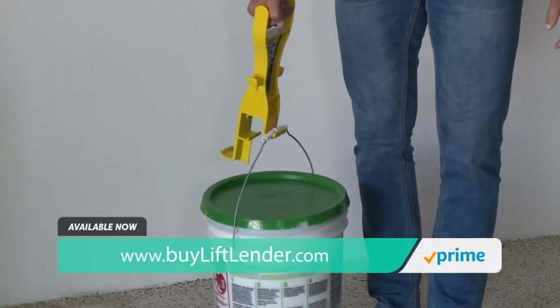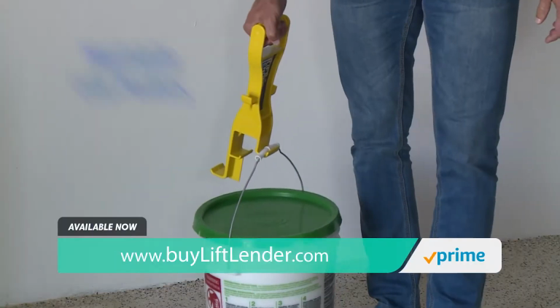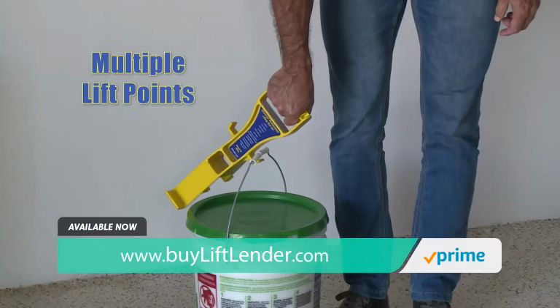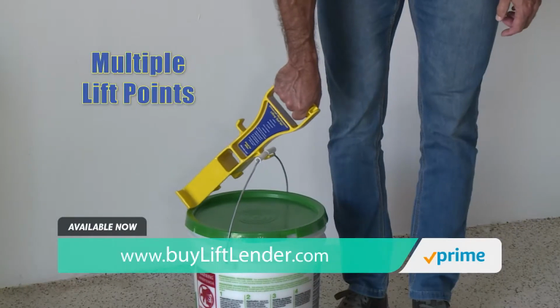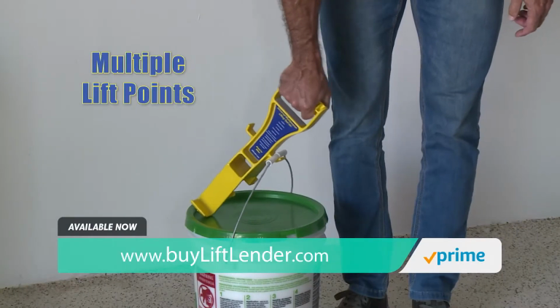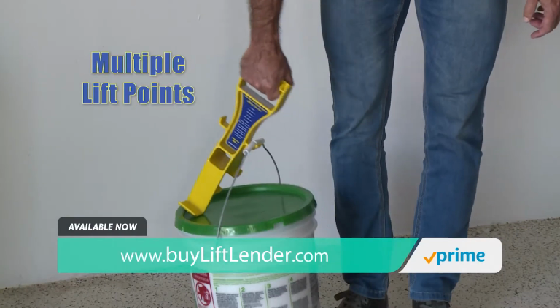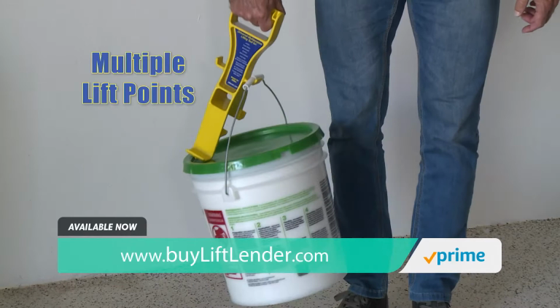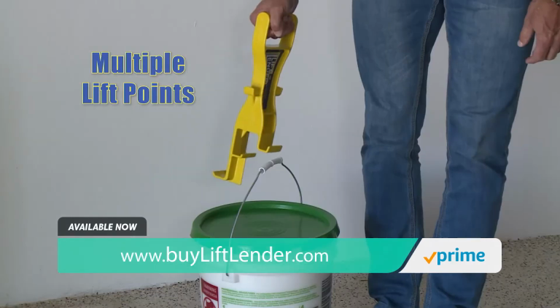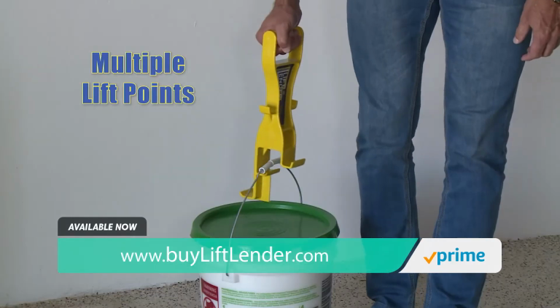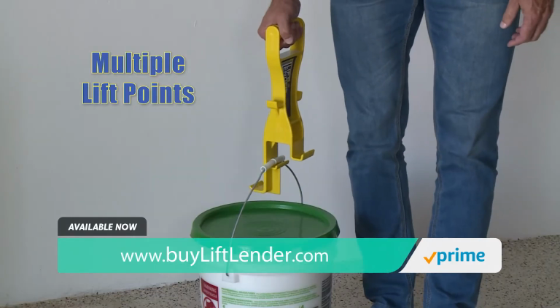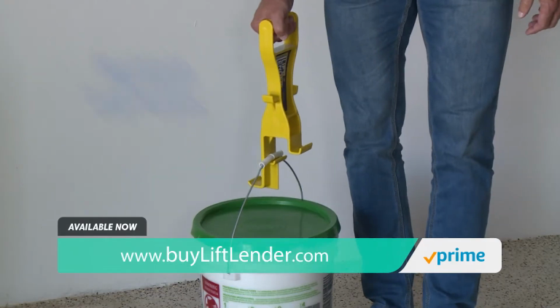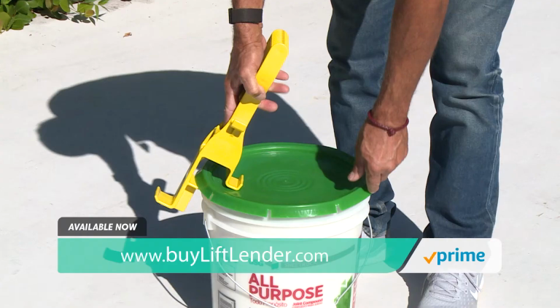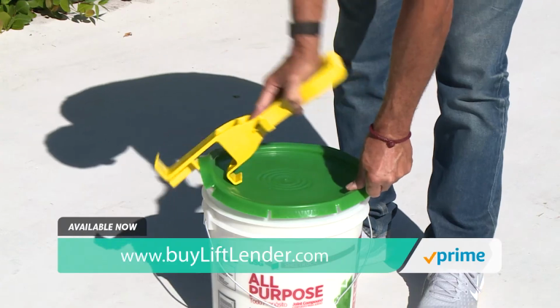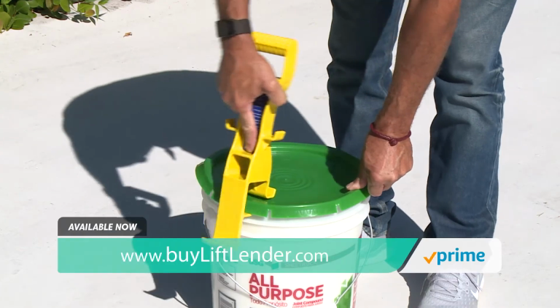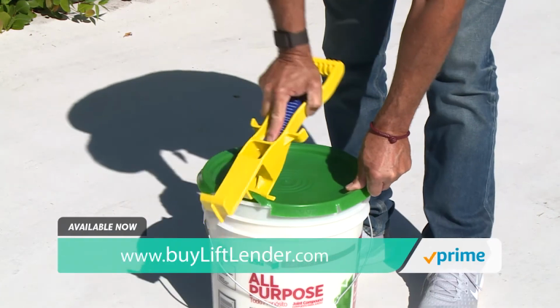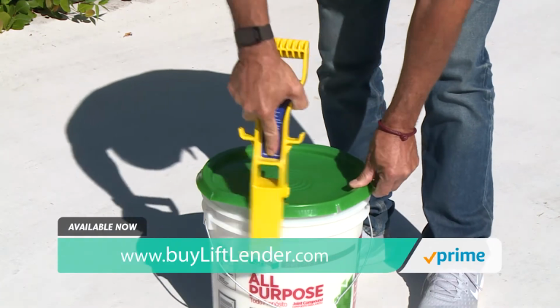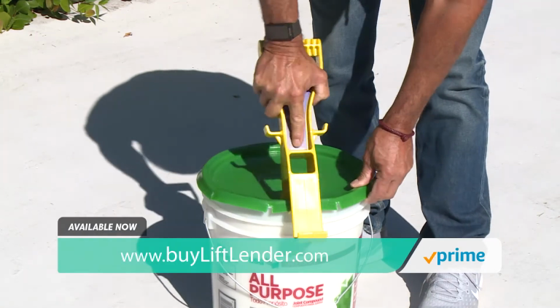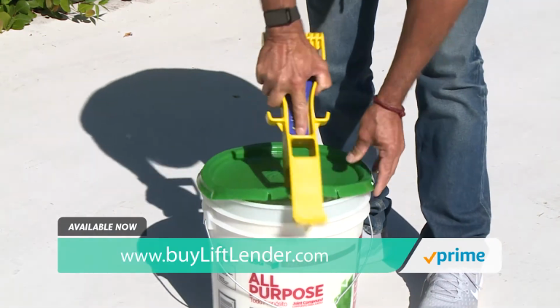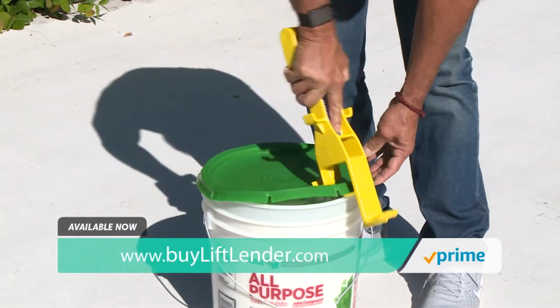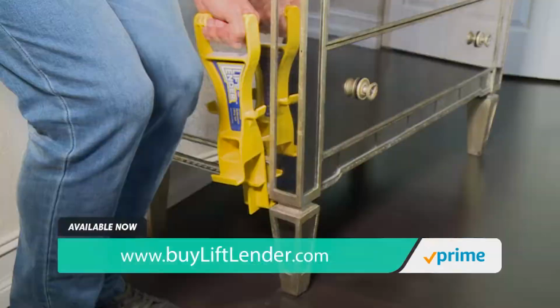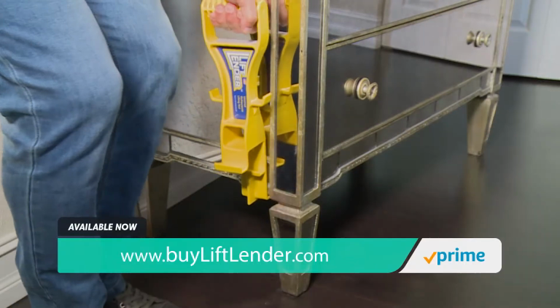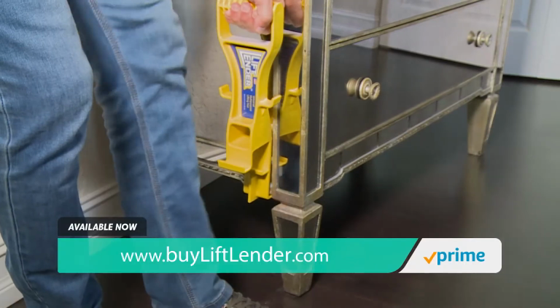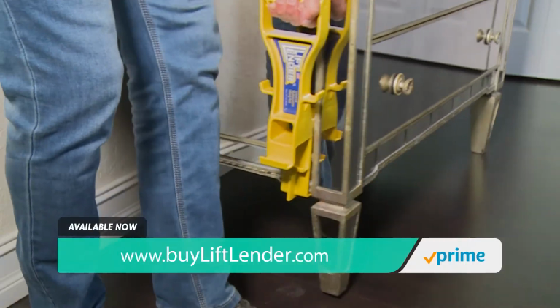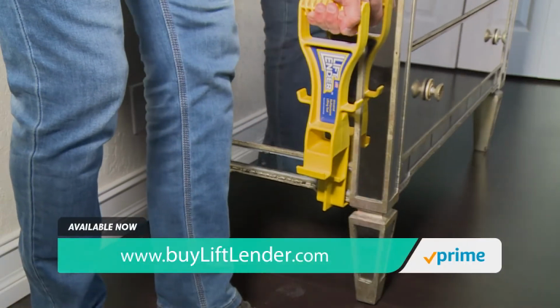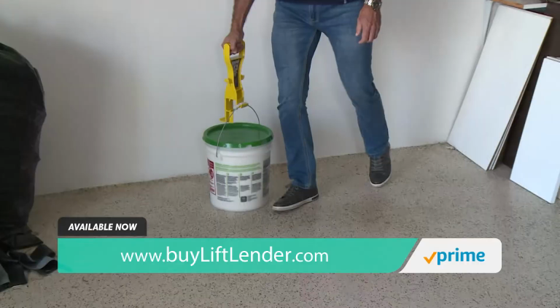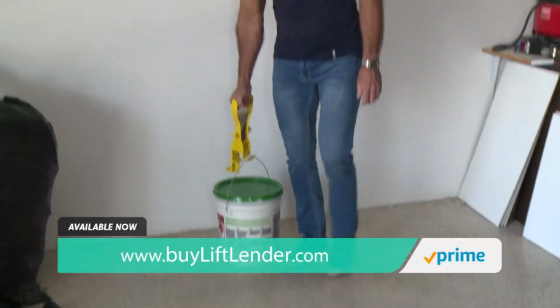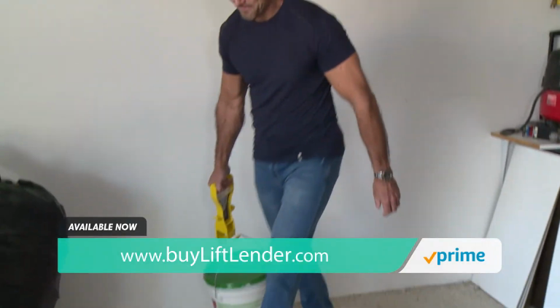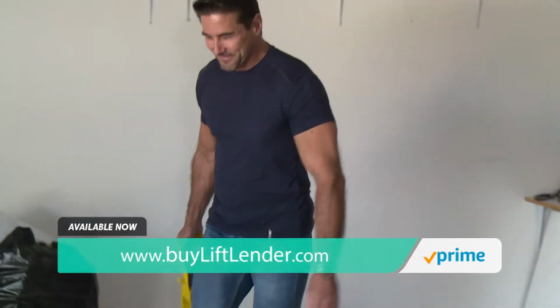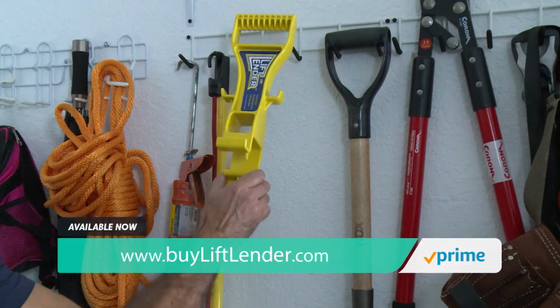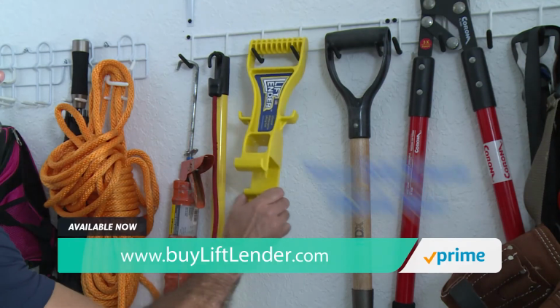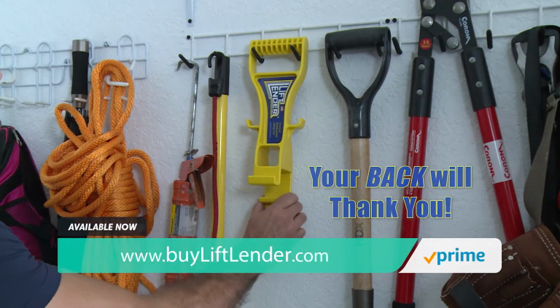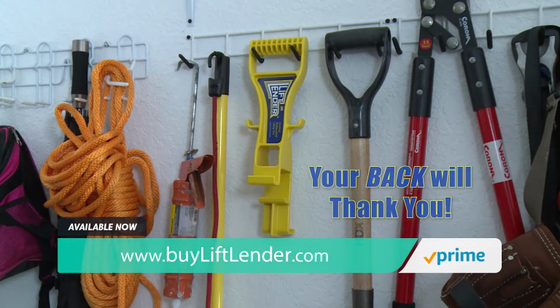And with multiple lift points, it not only helps you pick up this heavy five-gallon bucket, but its can opener-like feature makes it quick and easy to open. Lift Lender is a must-have for homeowners, tradesmen, and seniors. Your back will thank you.